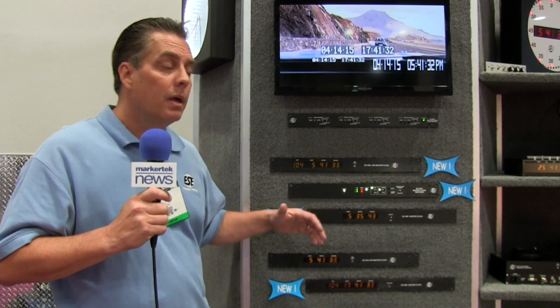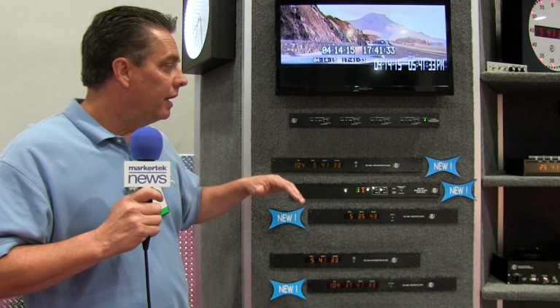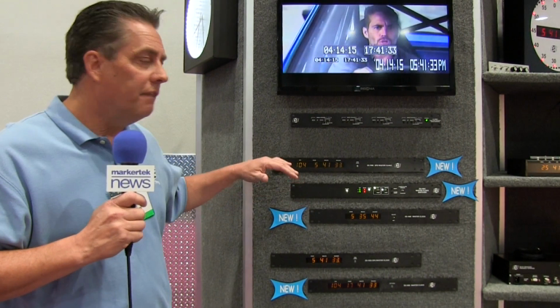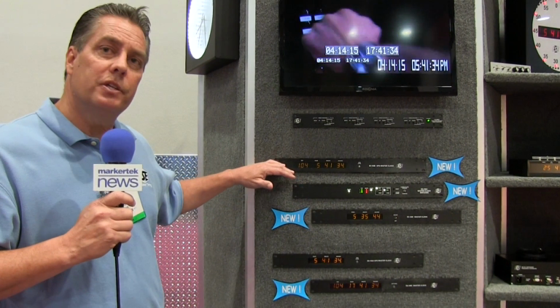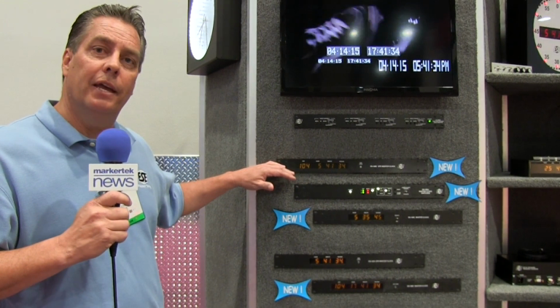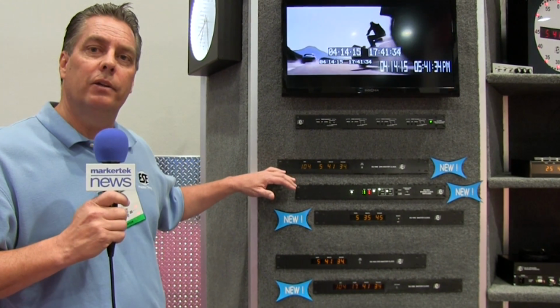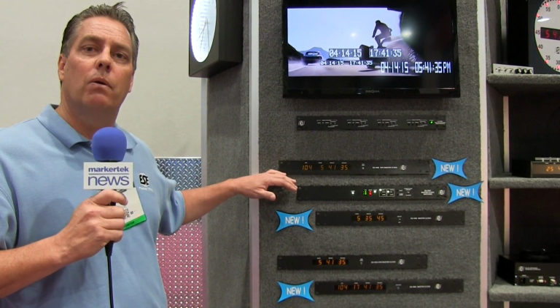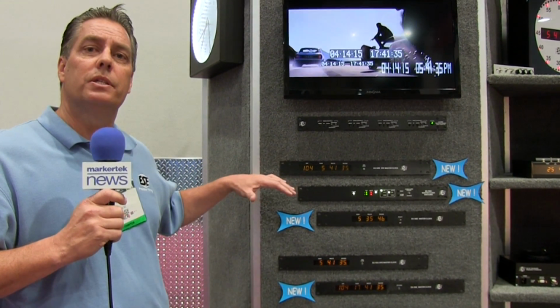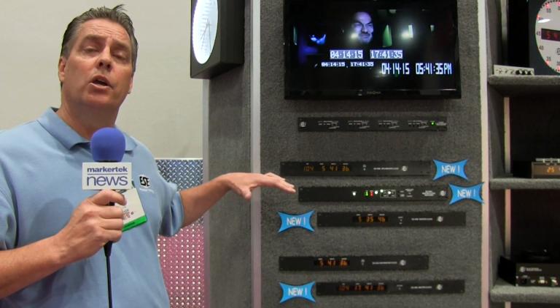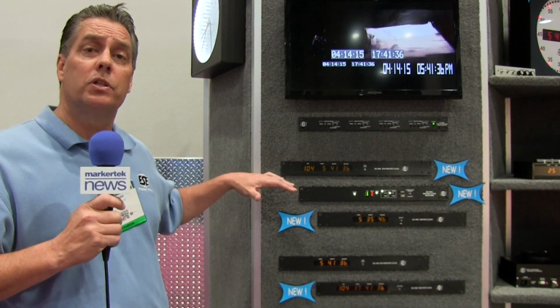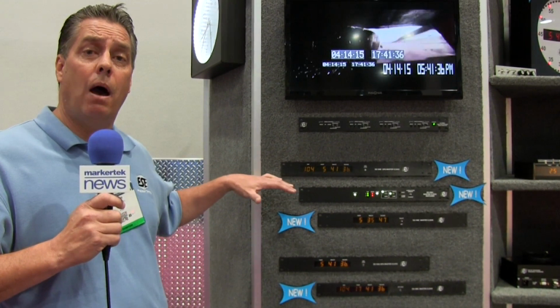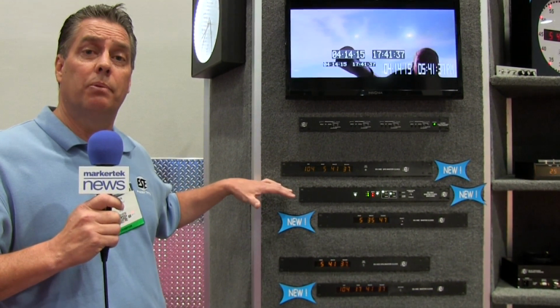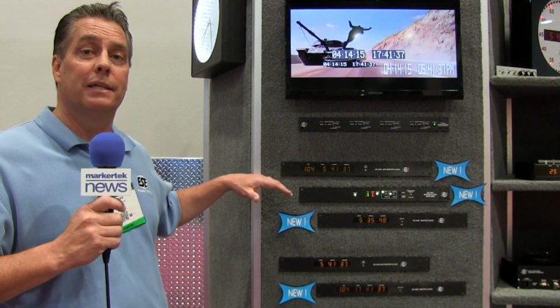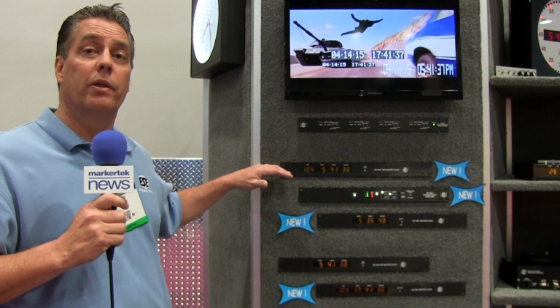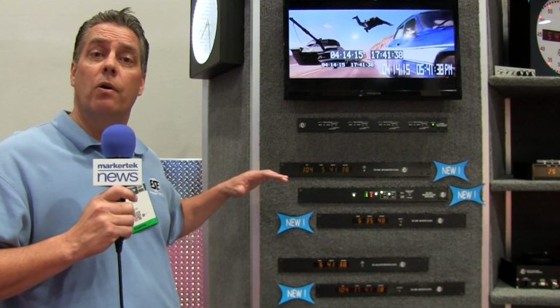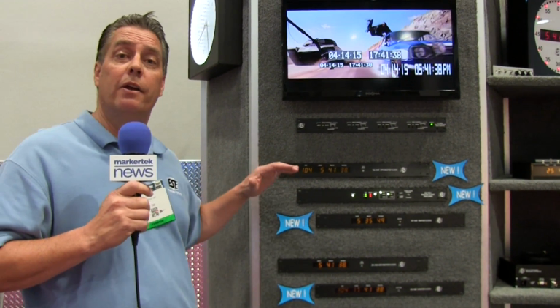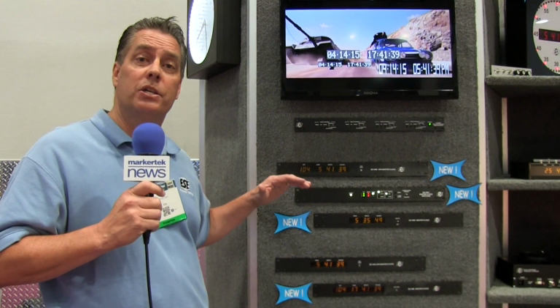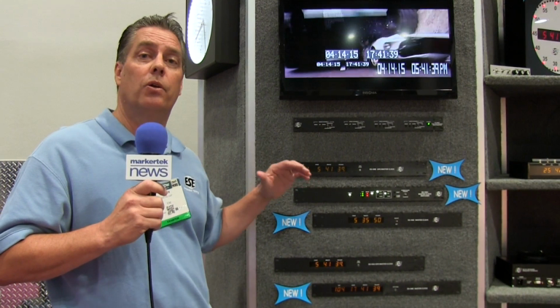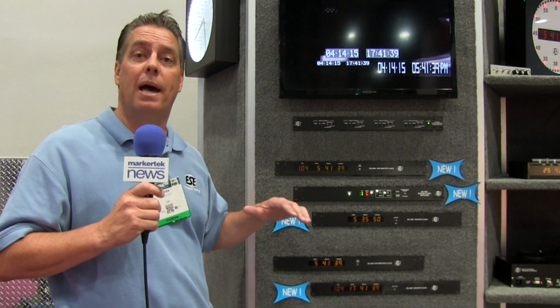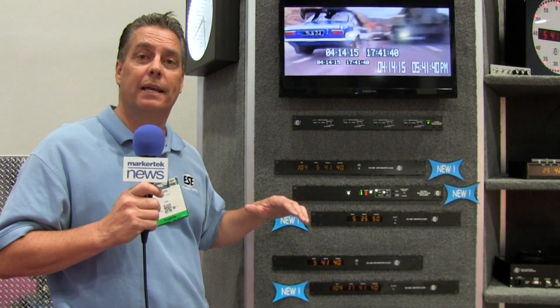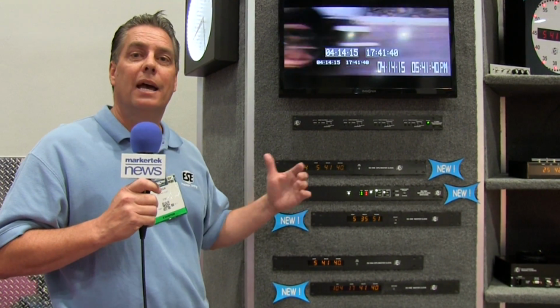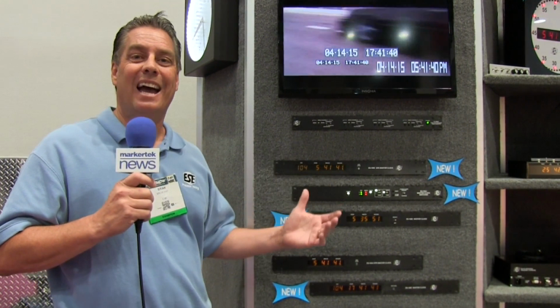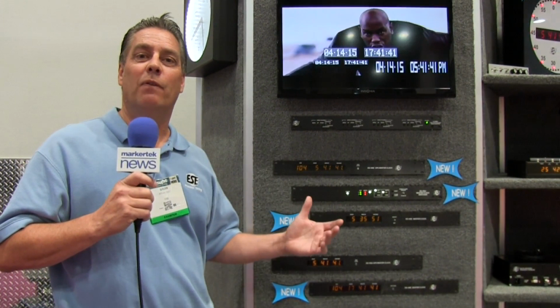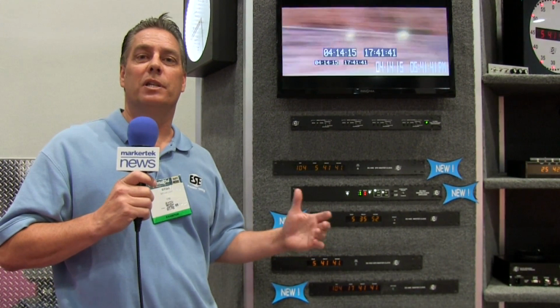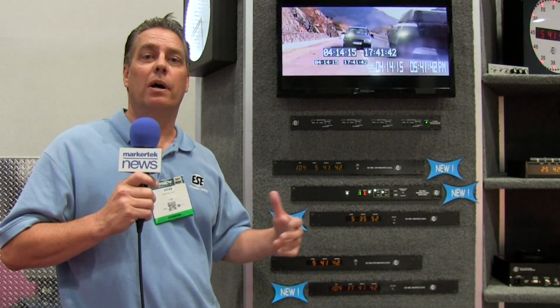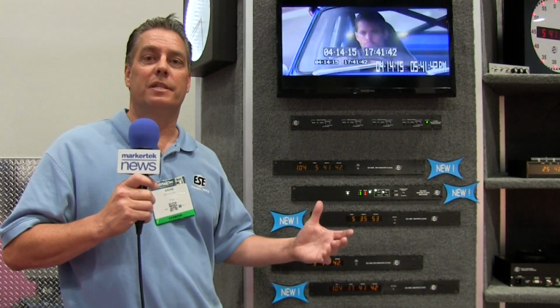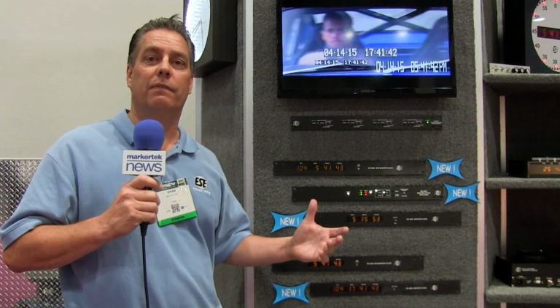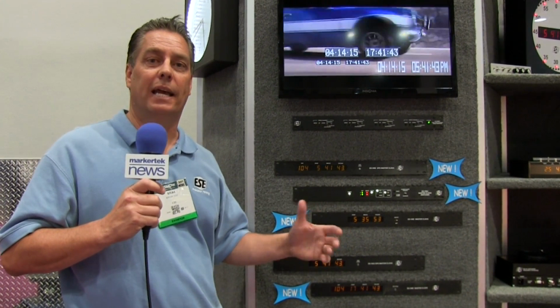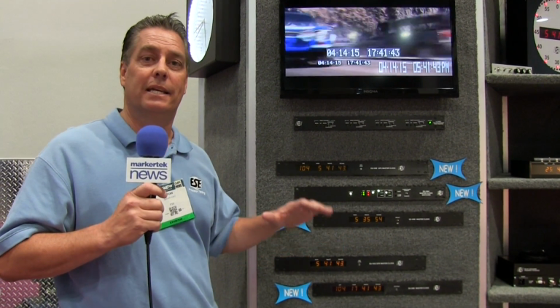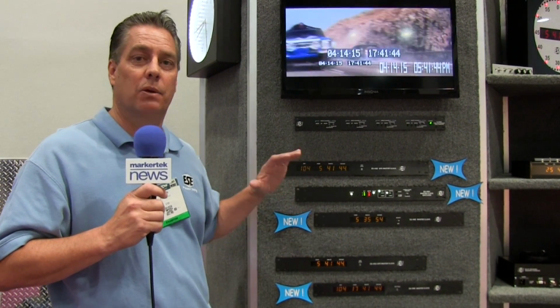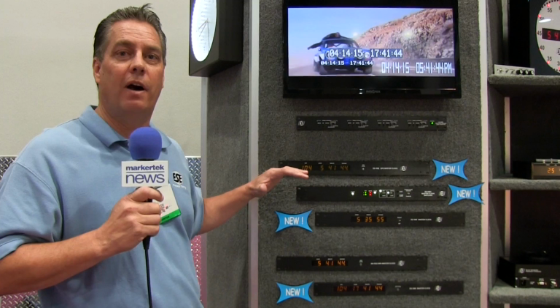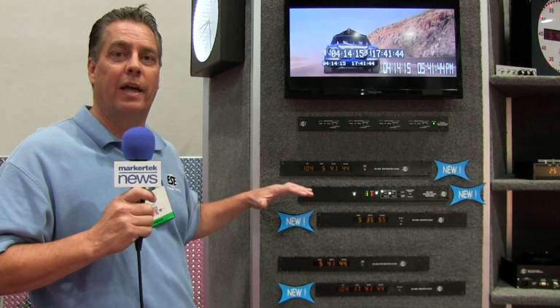The other features that they include now are a universal power supply. So whether they're going international or domestic, it's 90 volts to 260 volts AC.